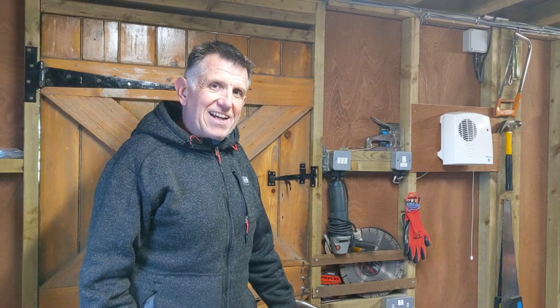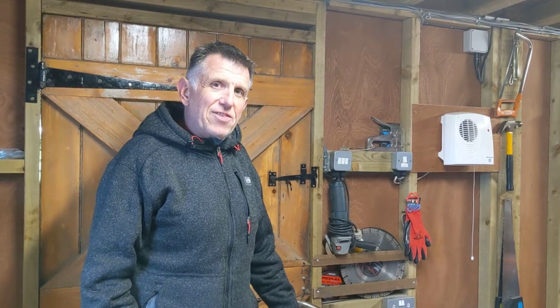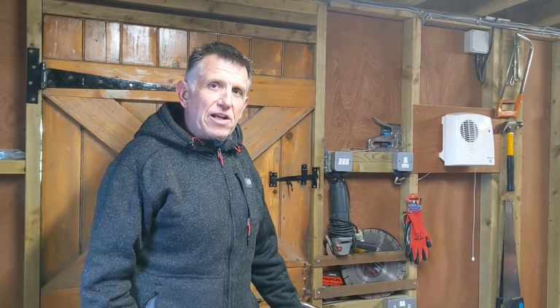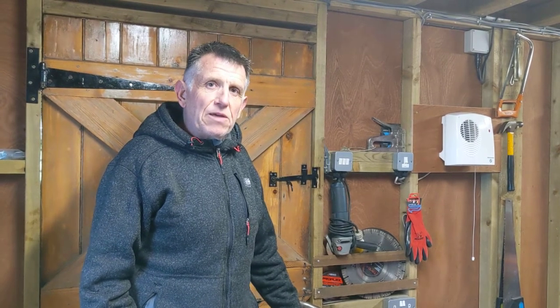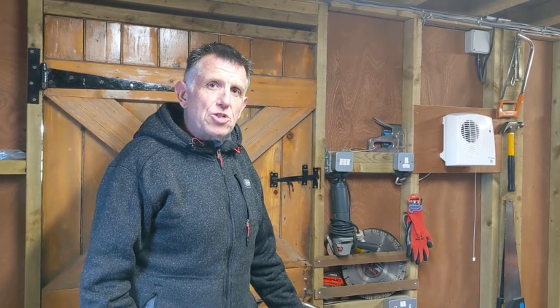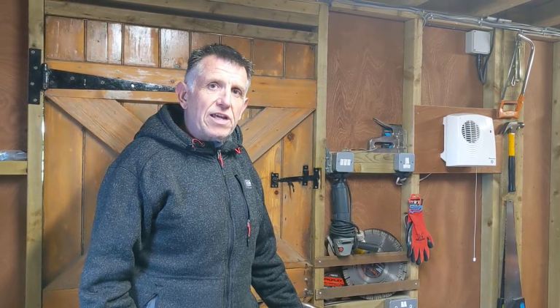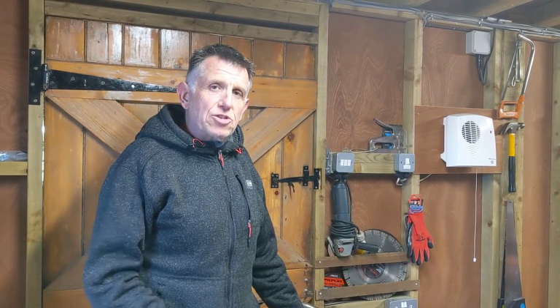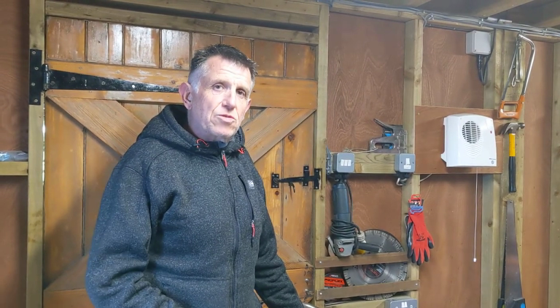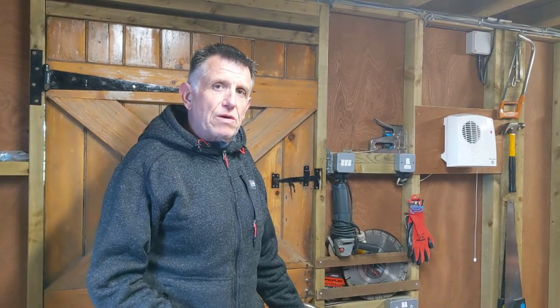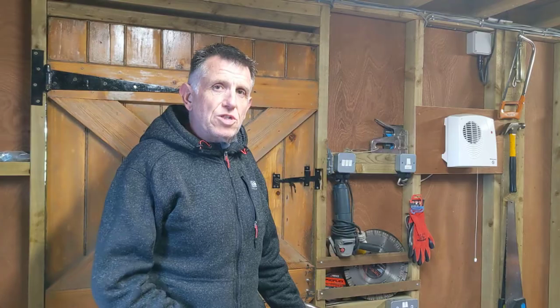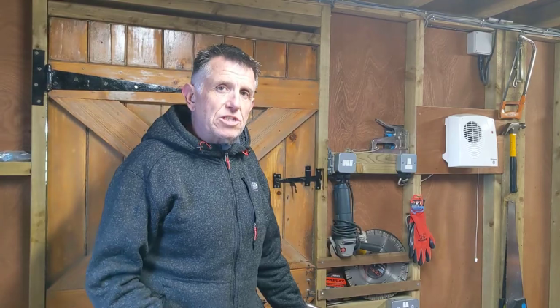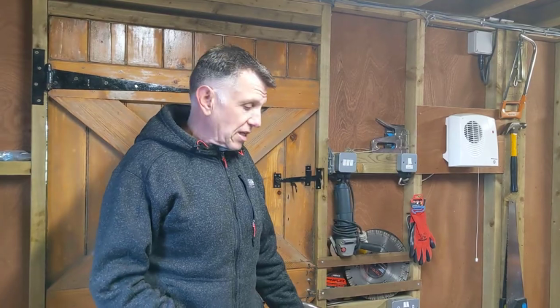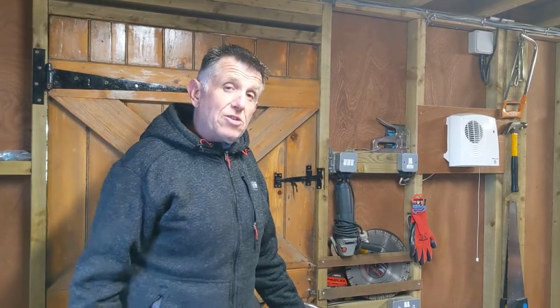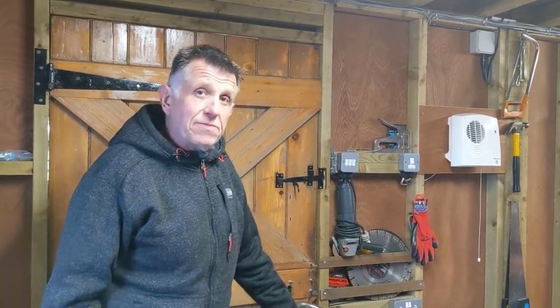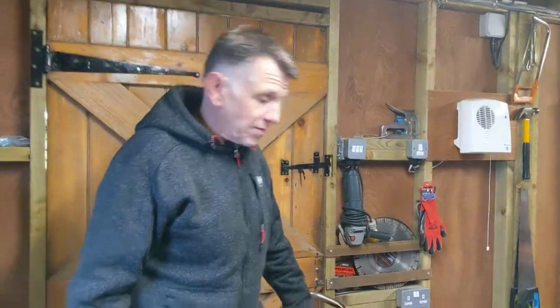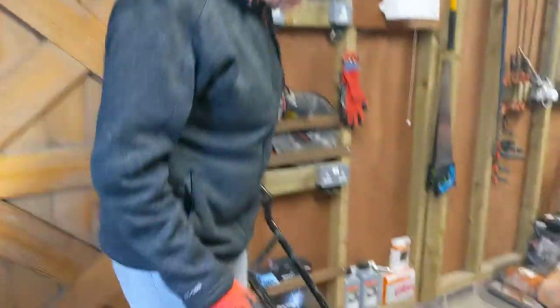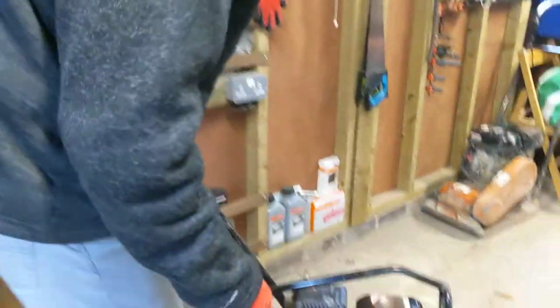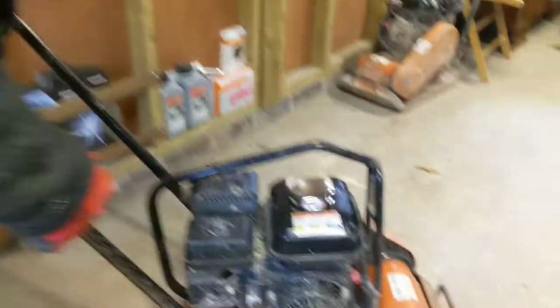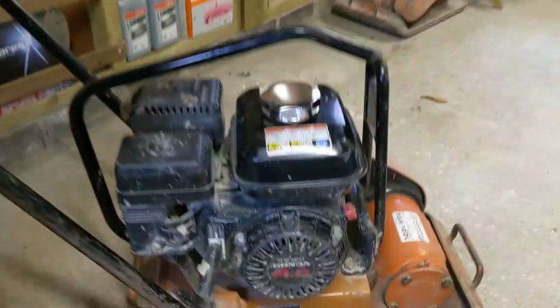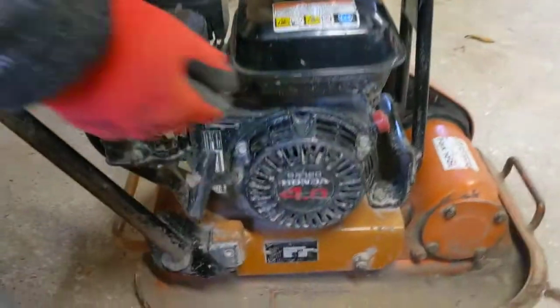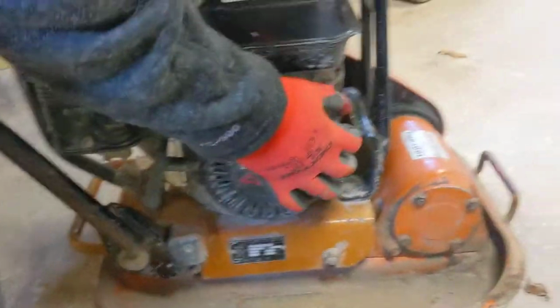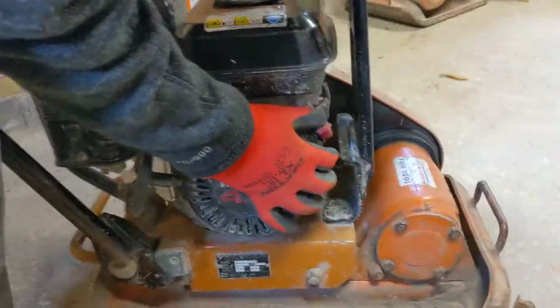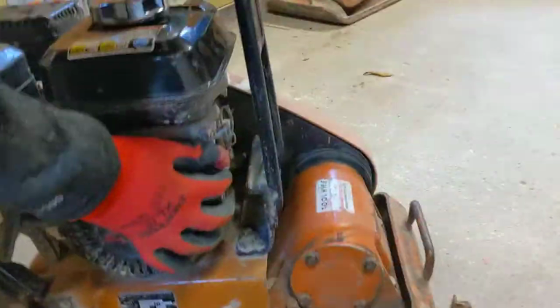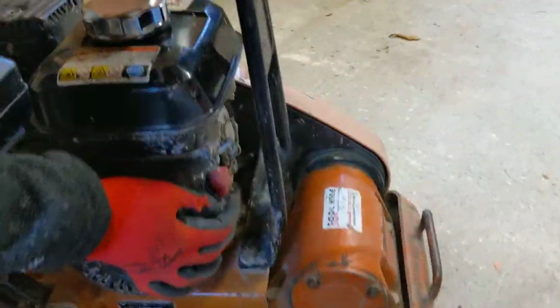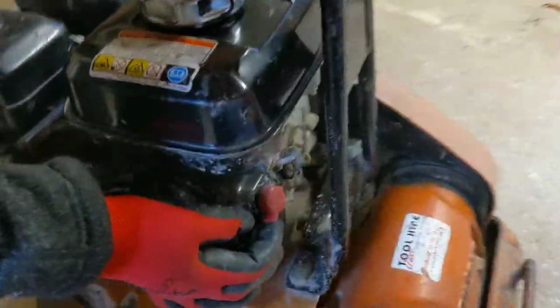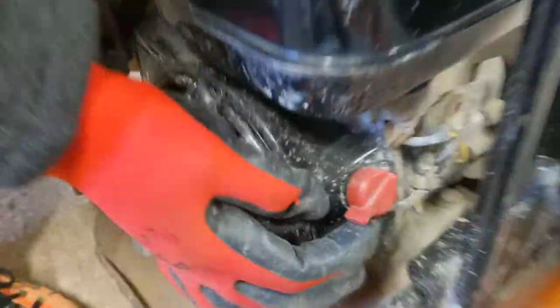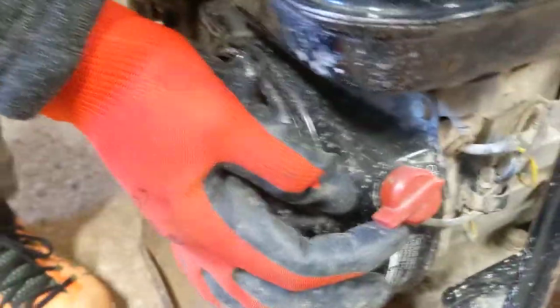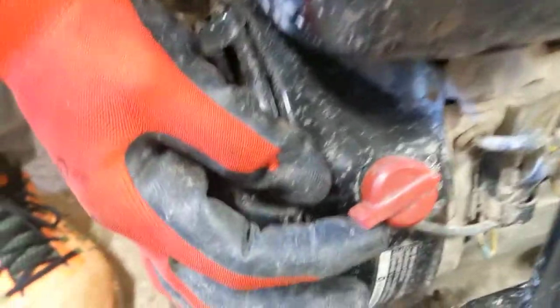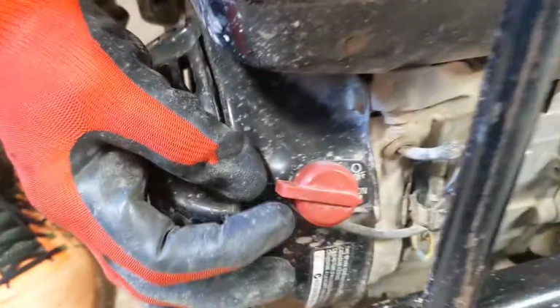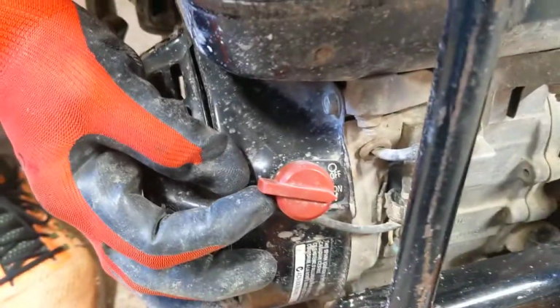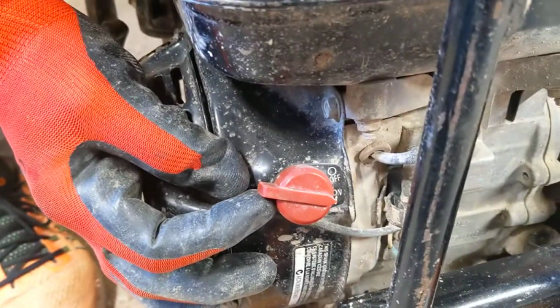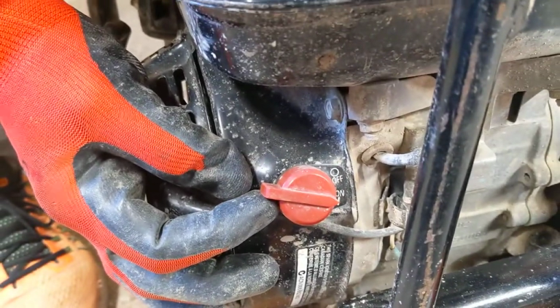Hi, thanks for hiring the WAC plate from JustTourAway. I'm just going to show you how to start it and use it. First of all, your on and off switch is at the front of the machine. So if you turn it on, there.